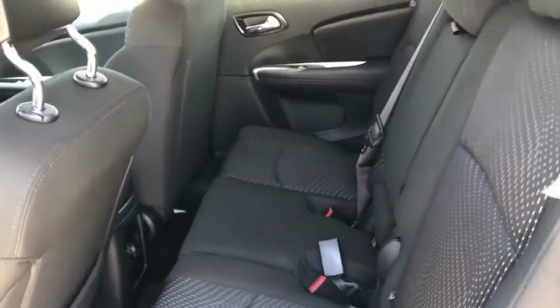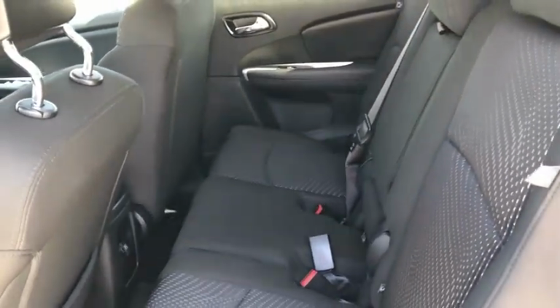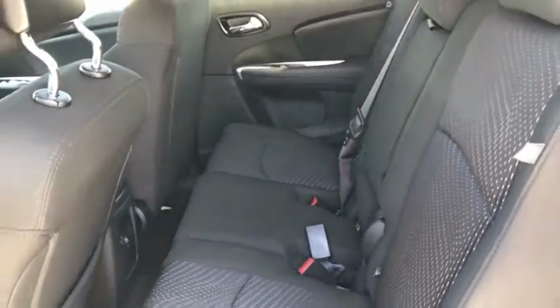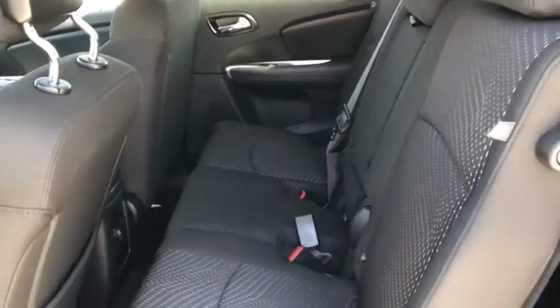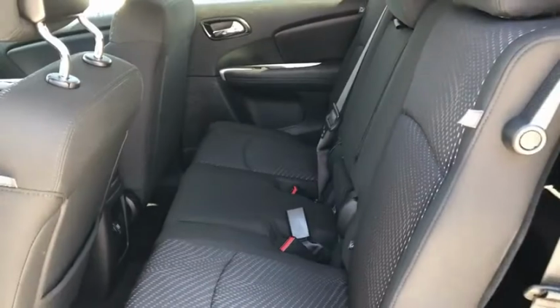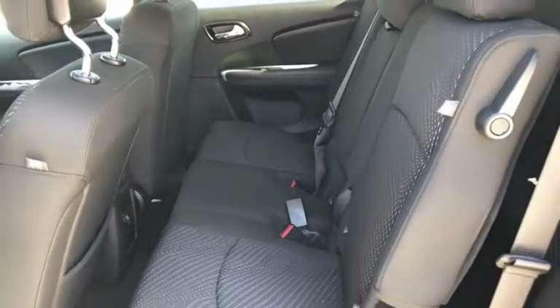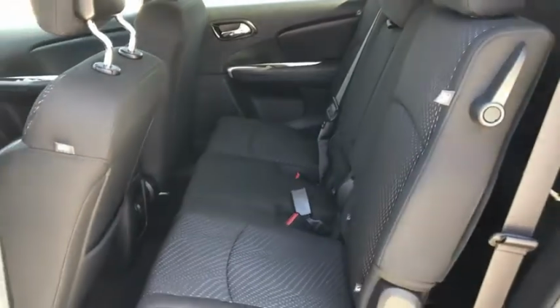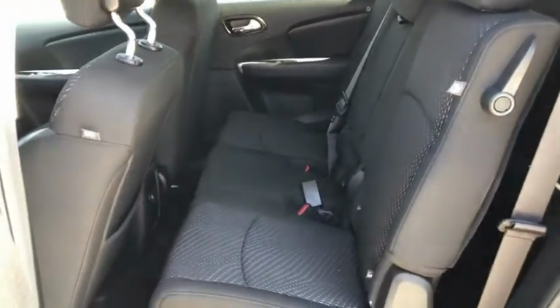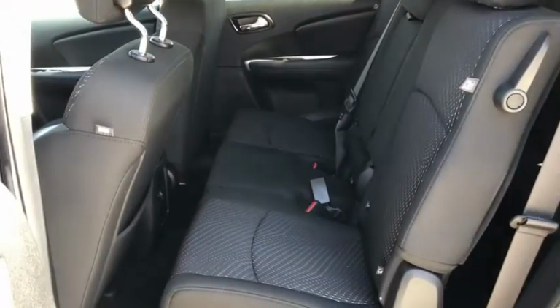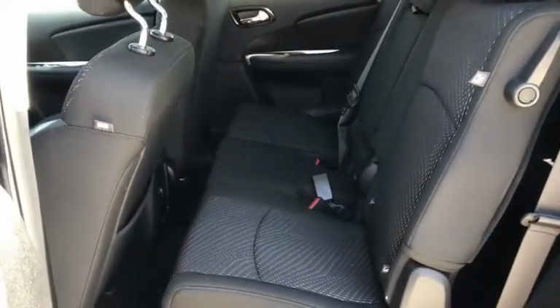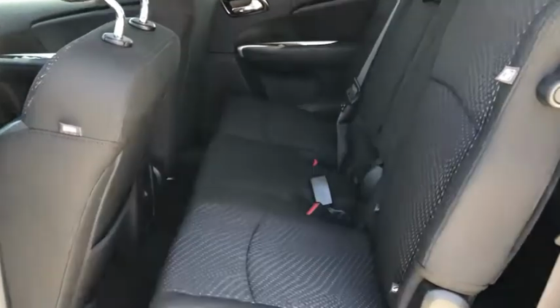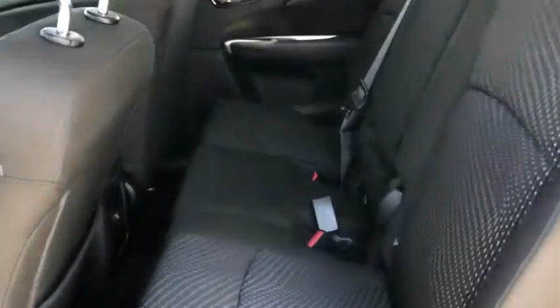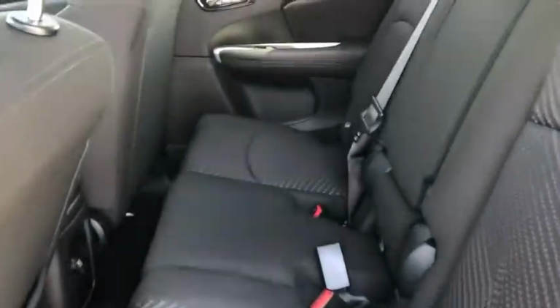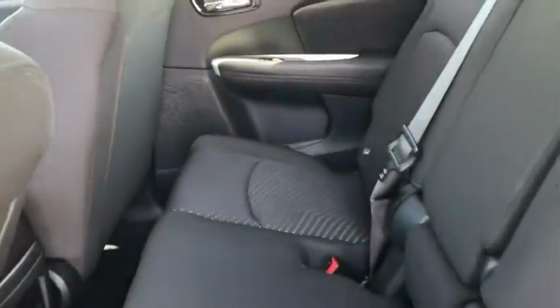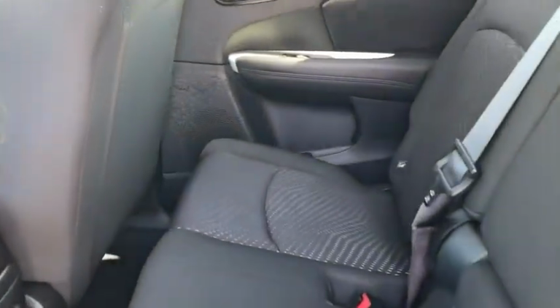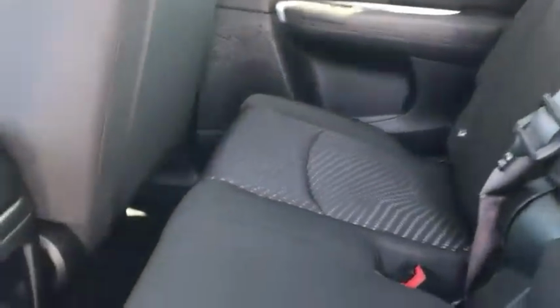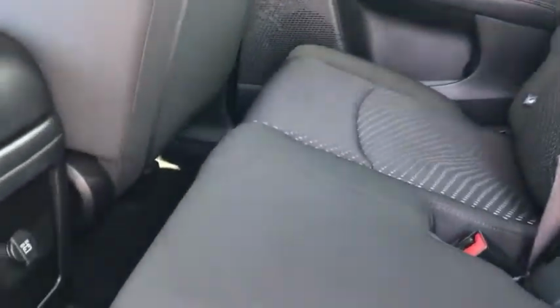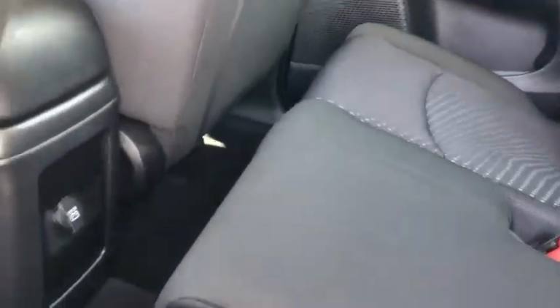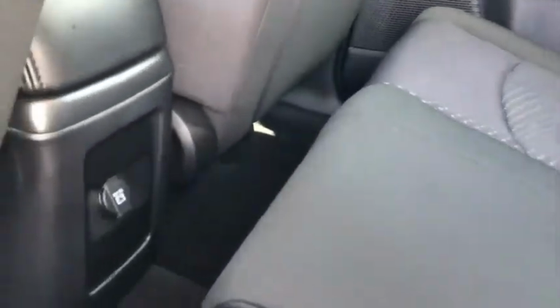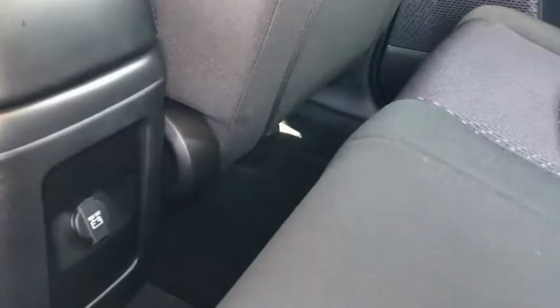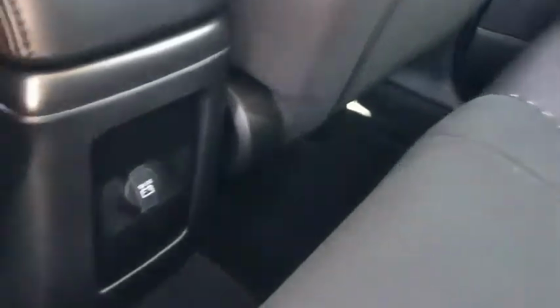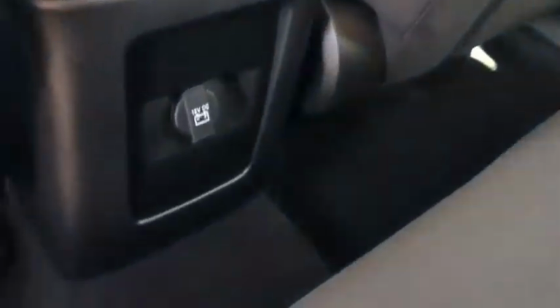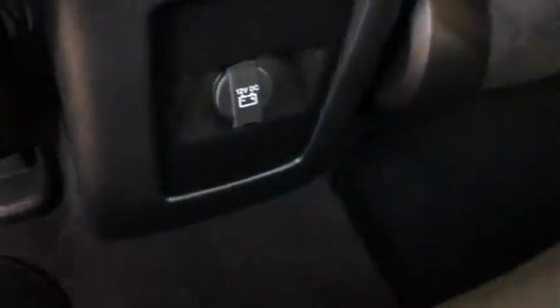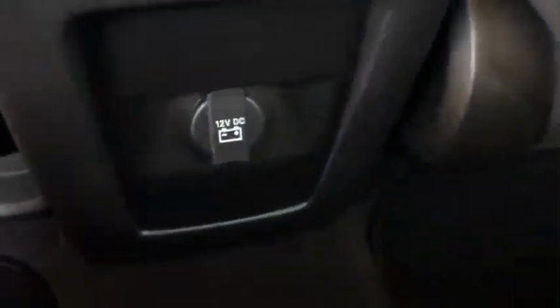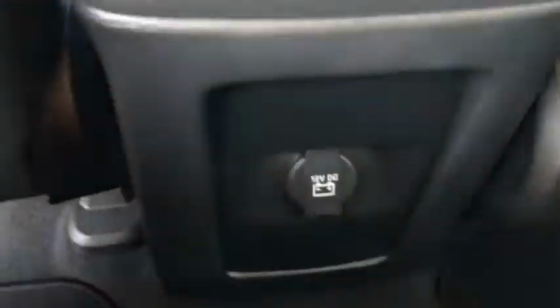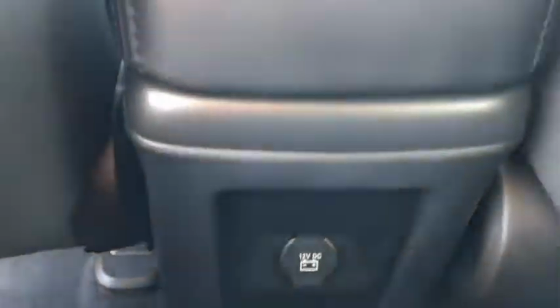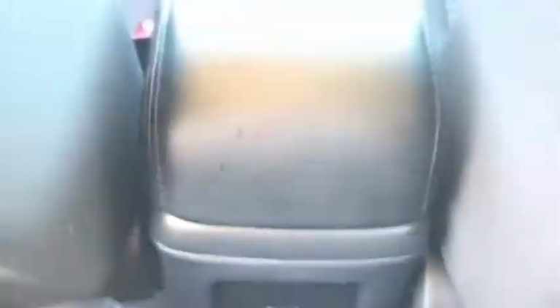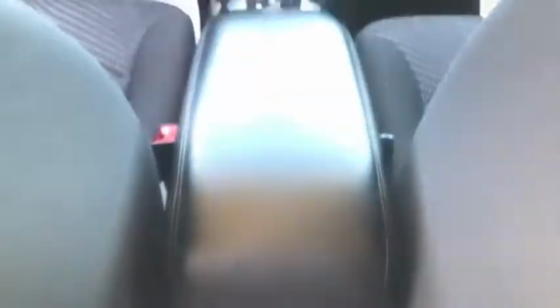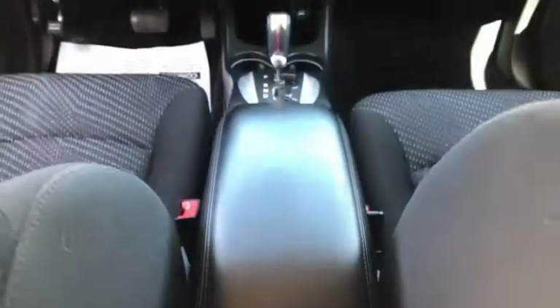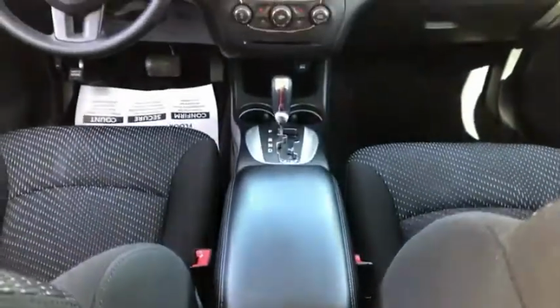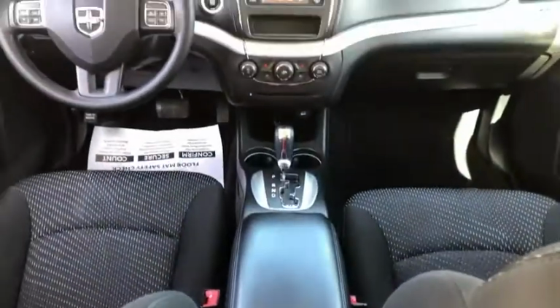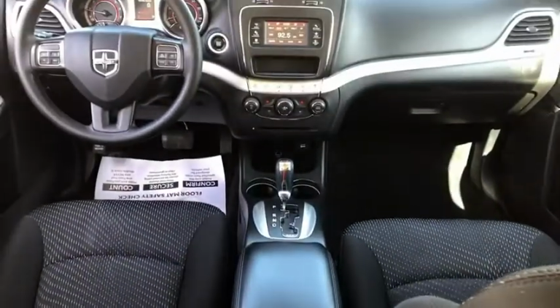Panic alarm, remote keyless entry, brake assist, tachometer, premium cloth low-back bucket seats, front bucket seats, front reading lamps, rear window wiper, driver vanity mirror.